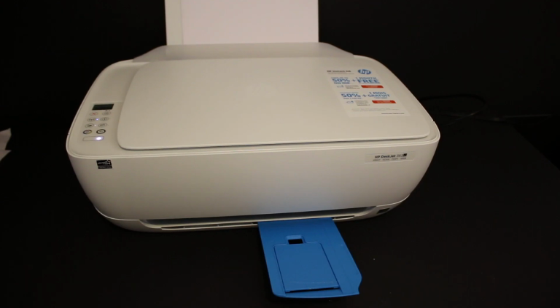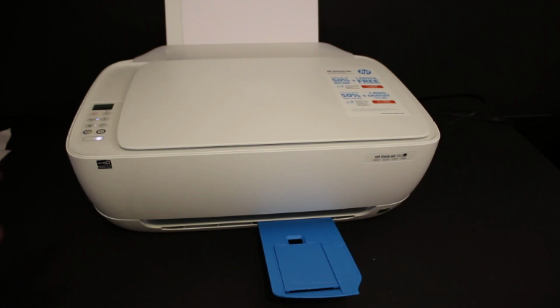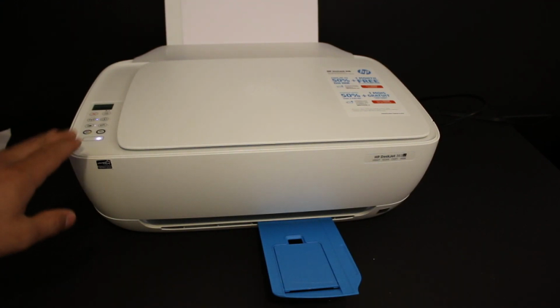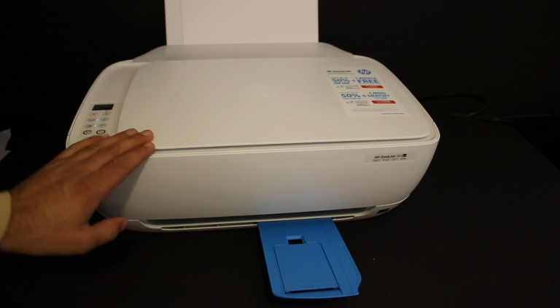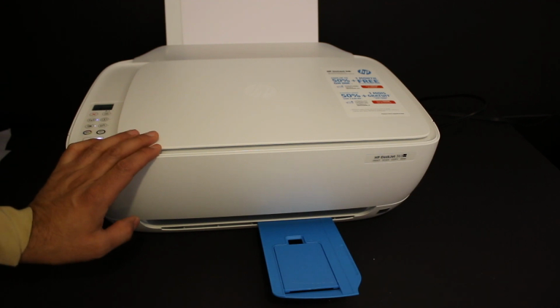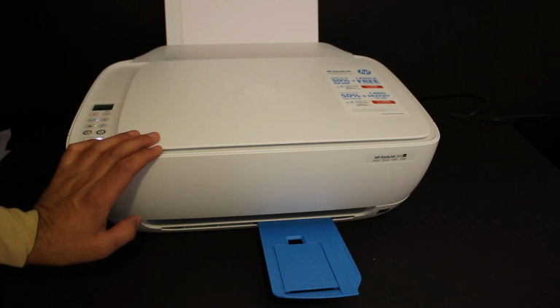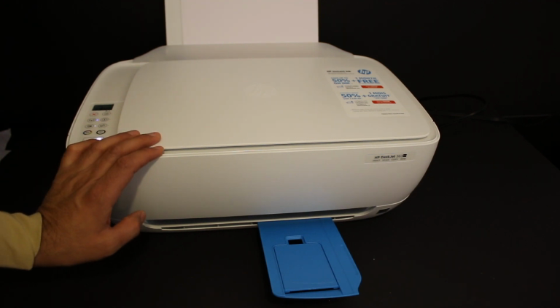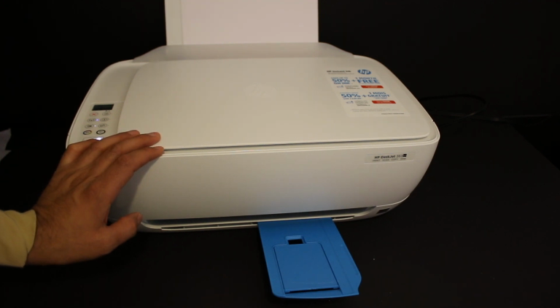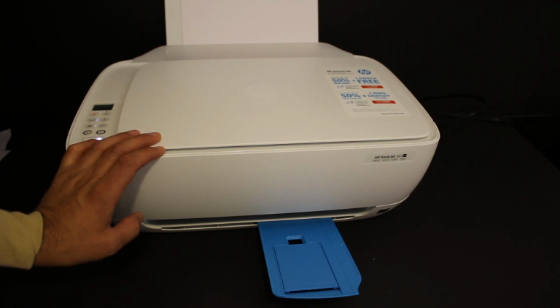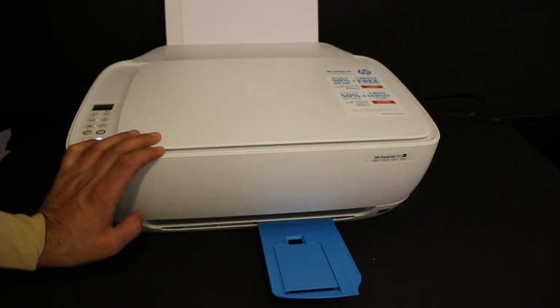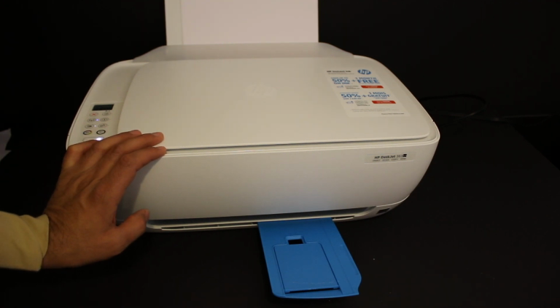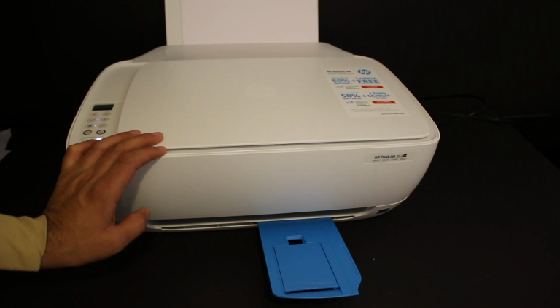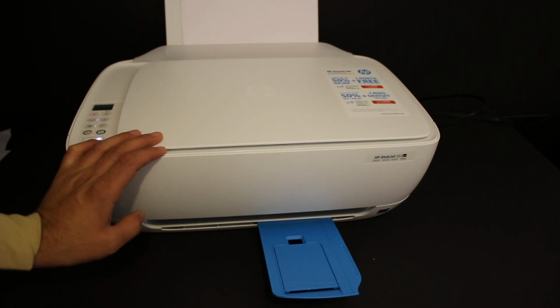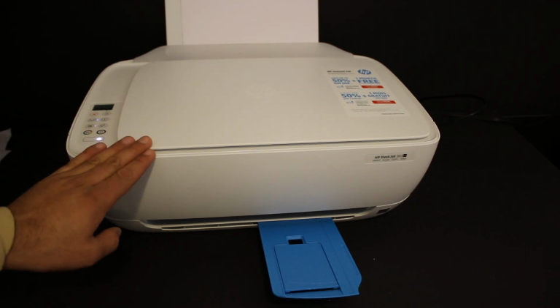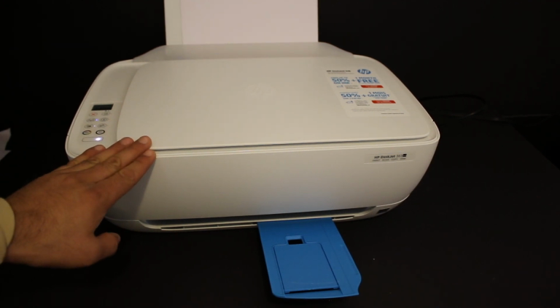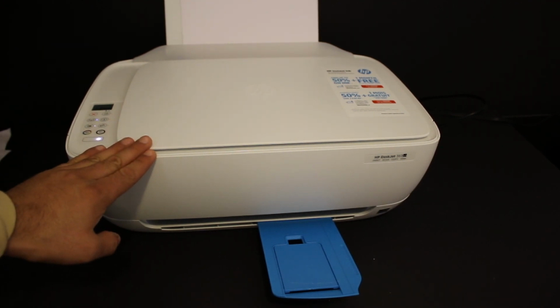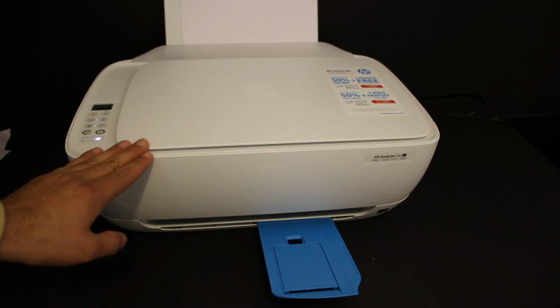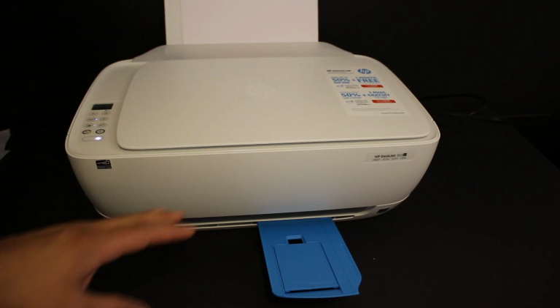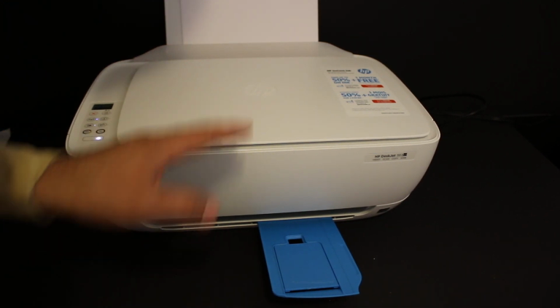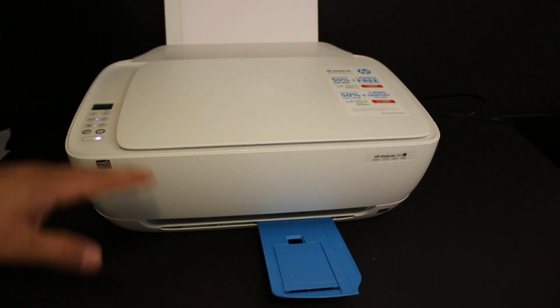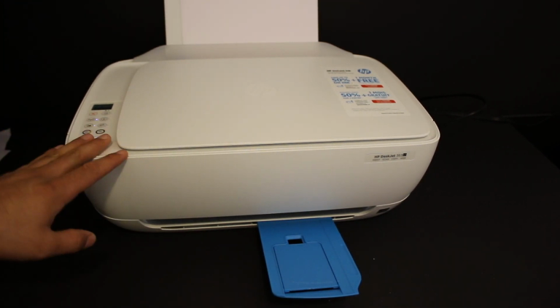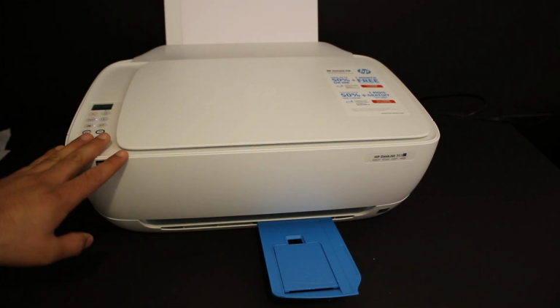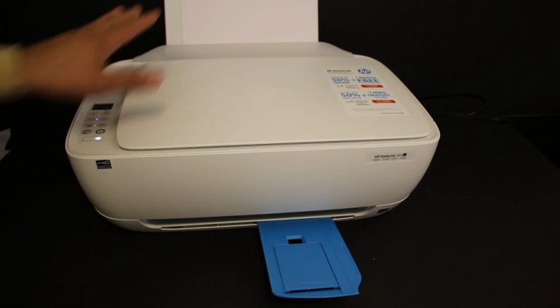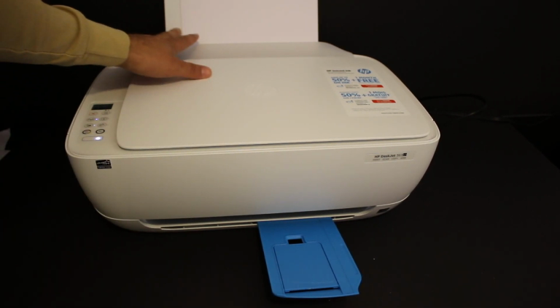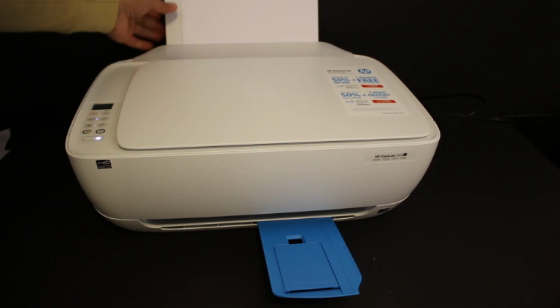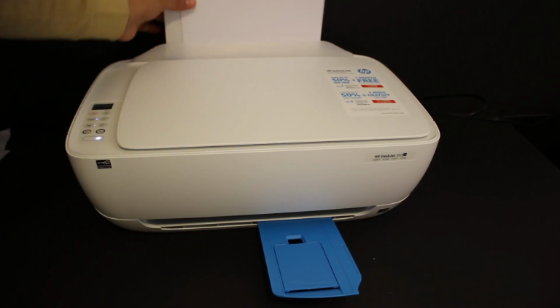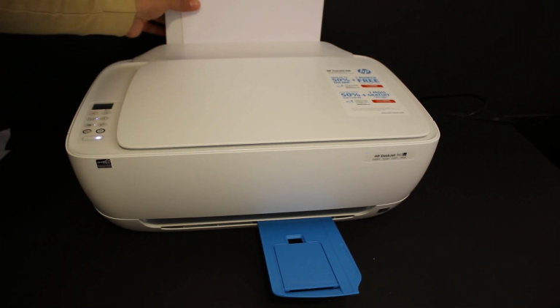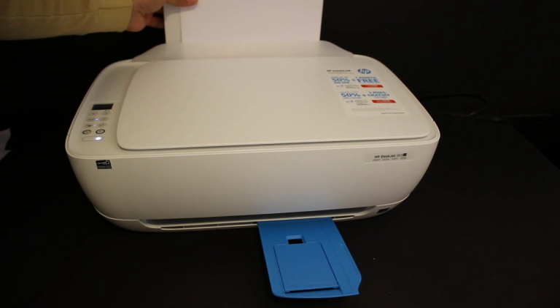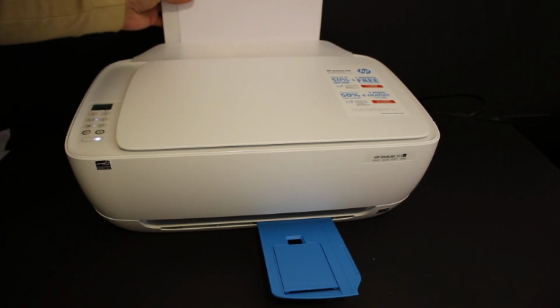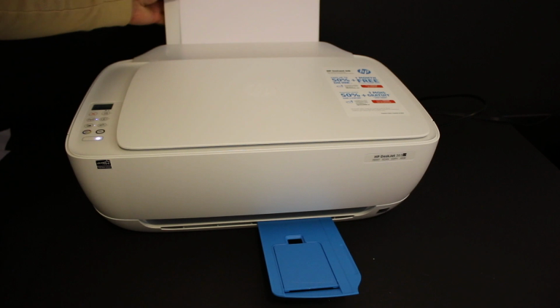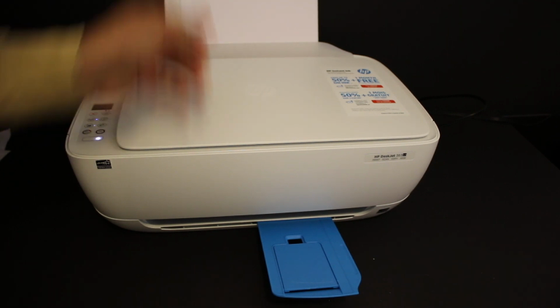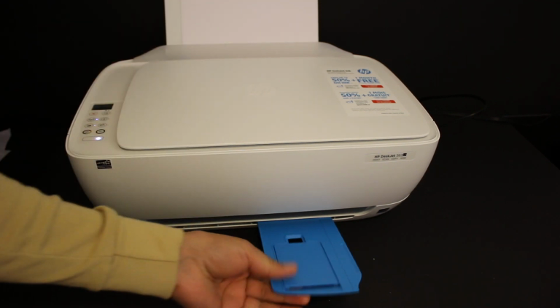Today's video is about how to do the Wi-Fi setup of your HP DeskJet 3635 all-in-one printer. First, switch on the printer and load A4 size sheets at the rear paper tray, and also open the paper output tray.